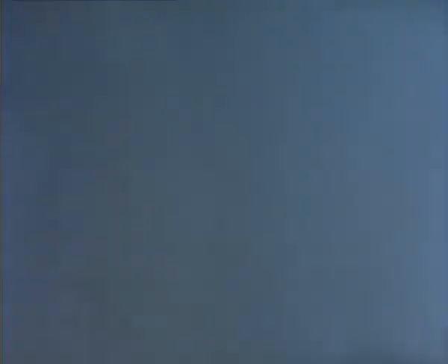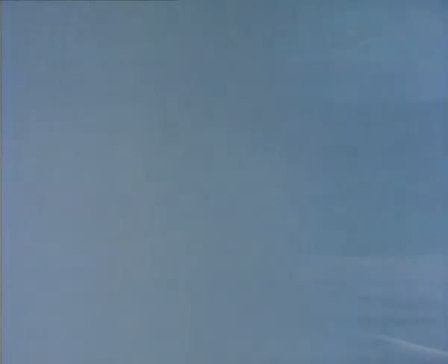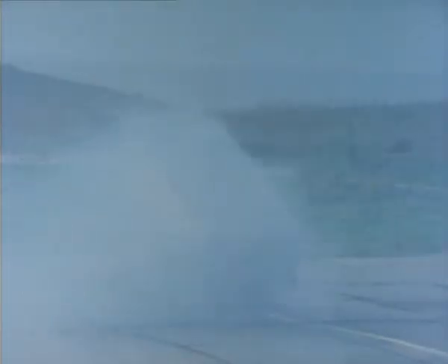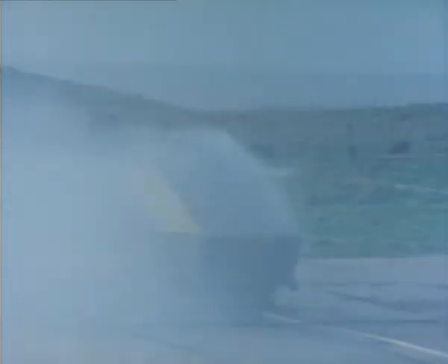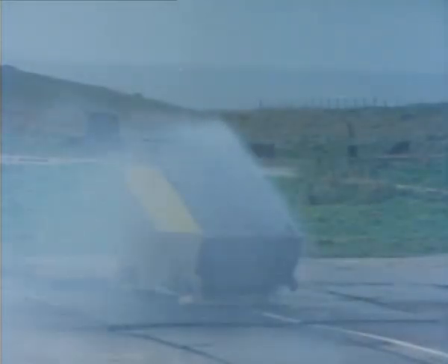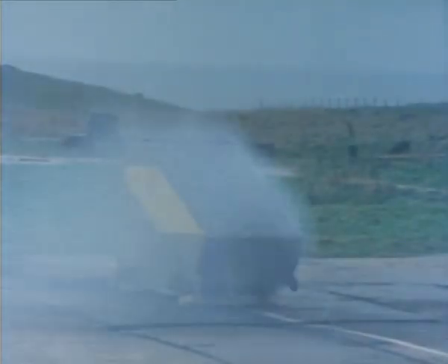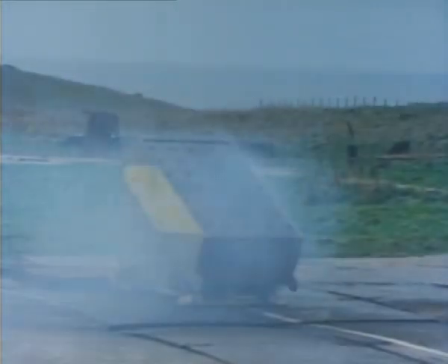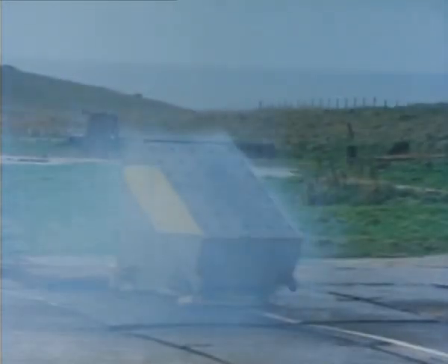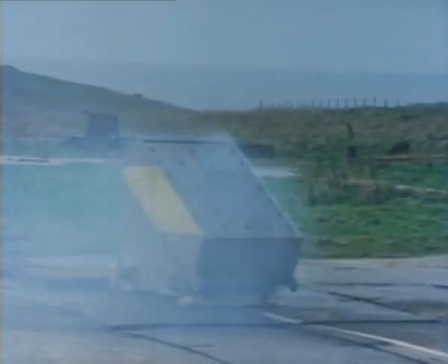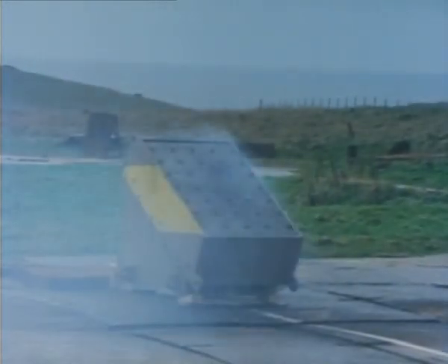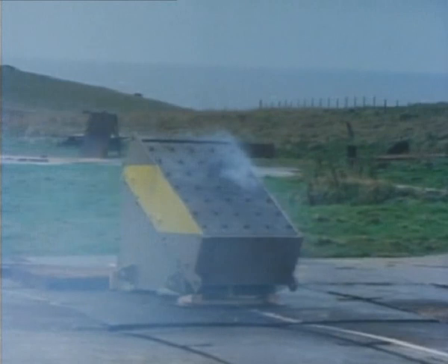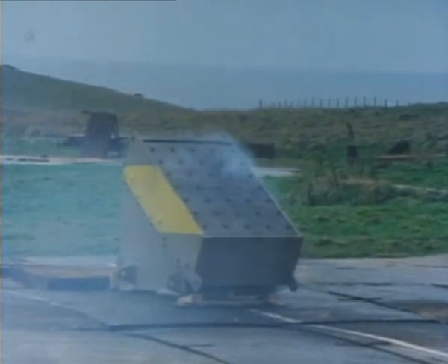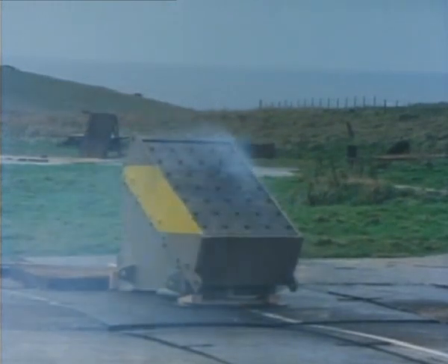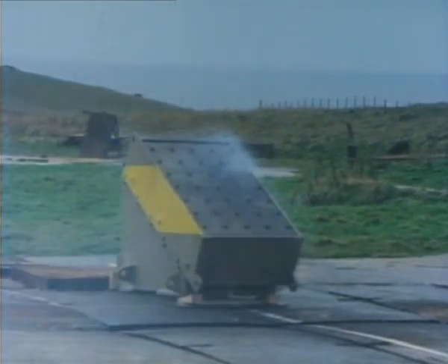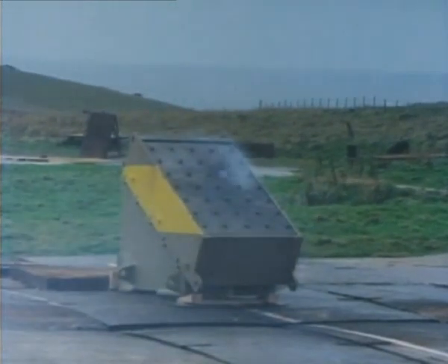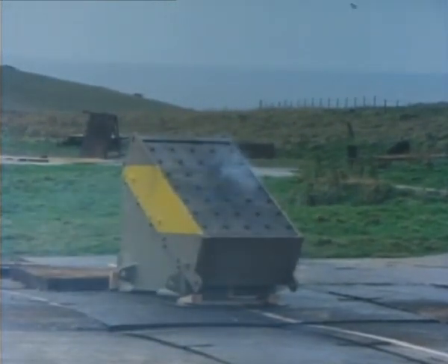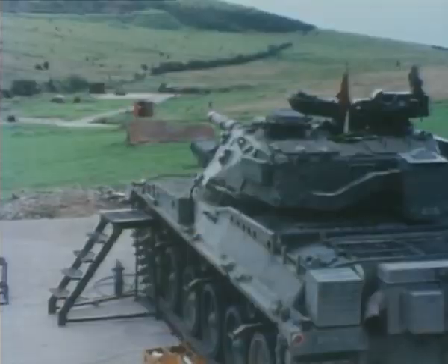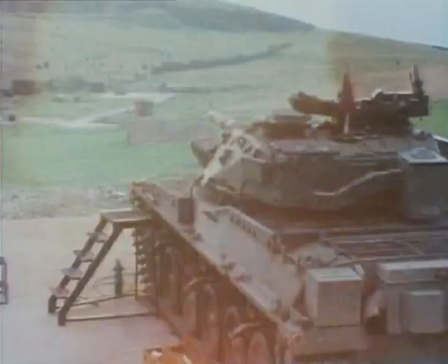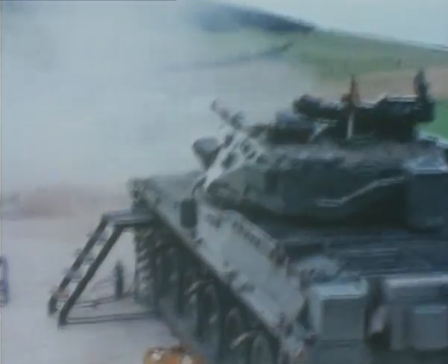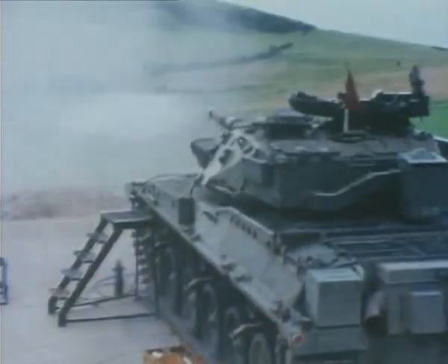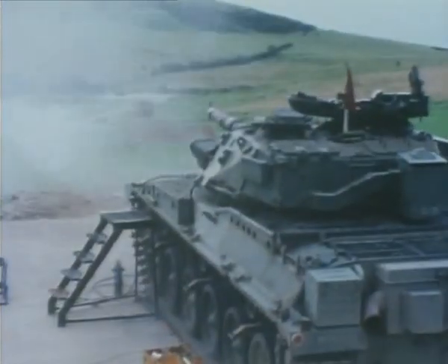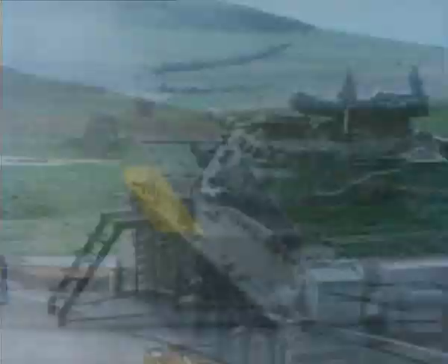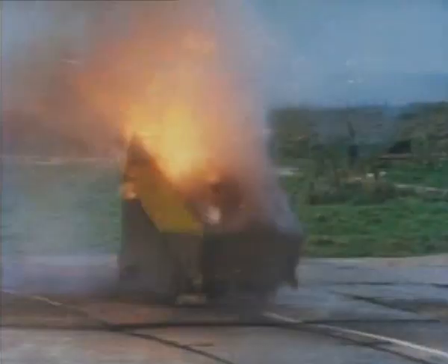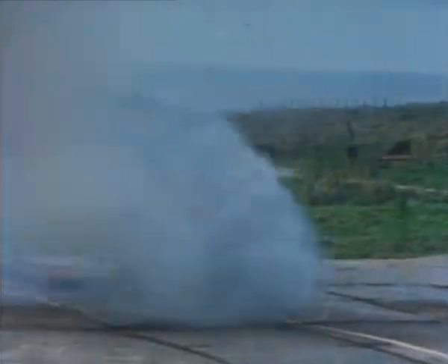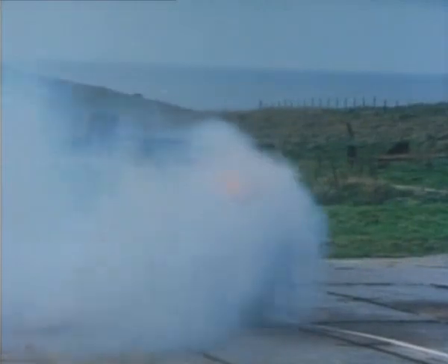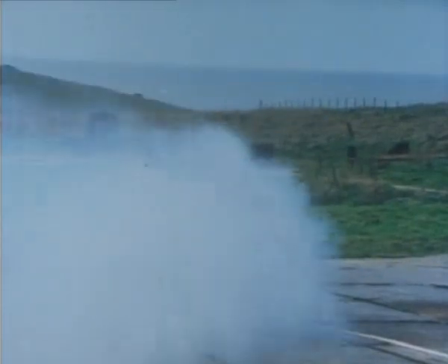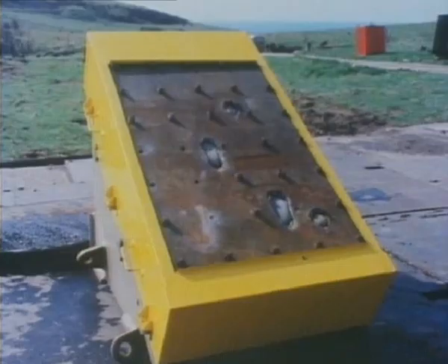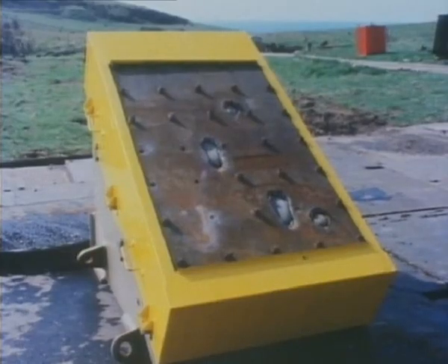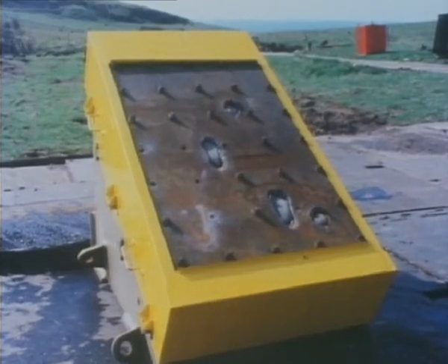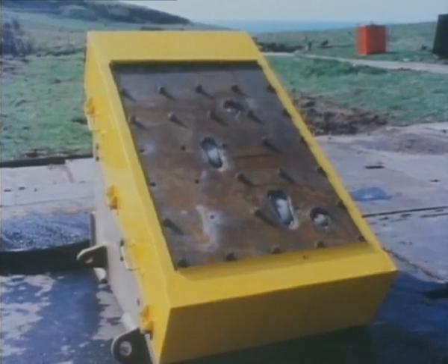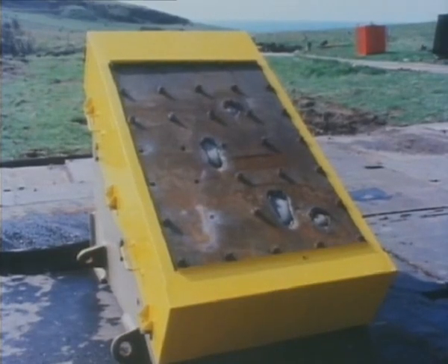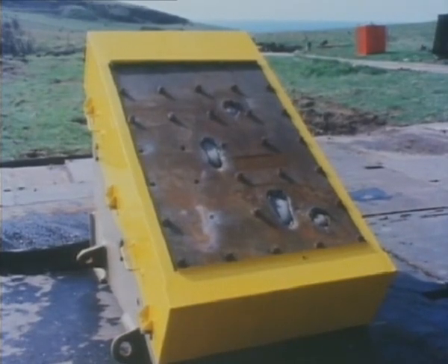Challenger was the first tank in the world to be fitted with the revolutionary Chobham armor, which provides protection equal to four times the thickness of conventional hardened steel, but weighs considerably less.